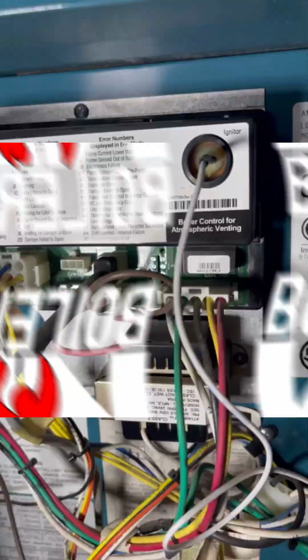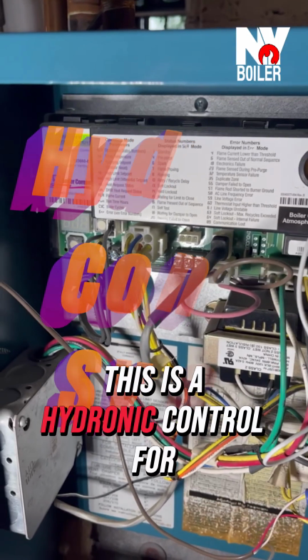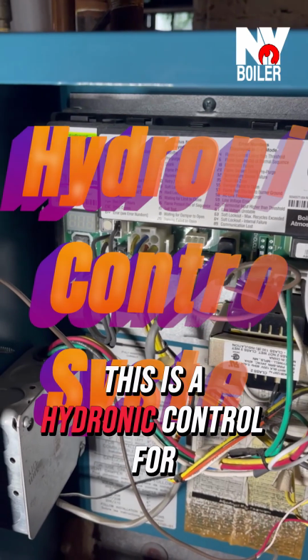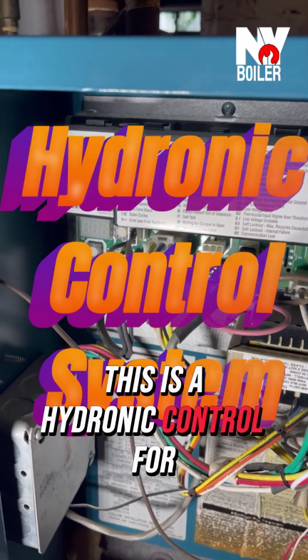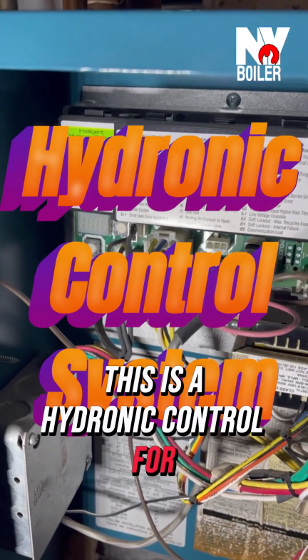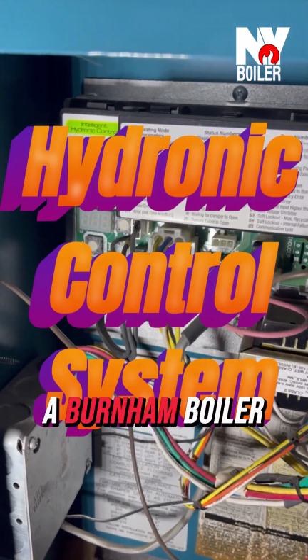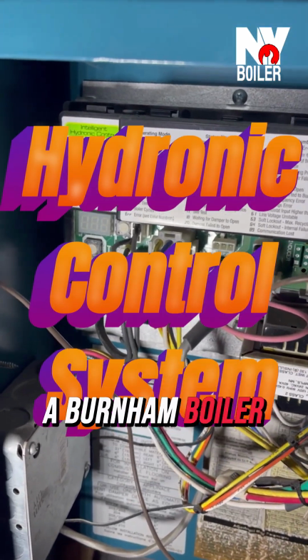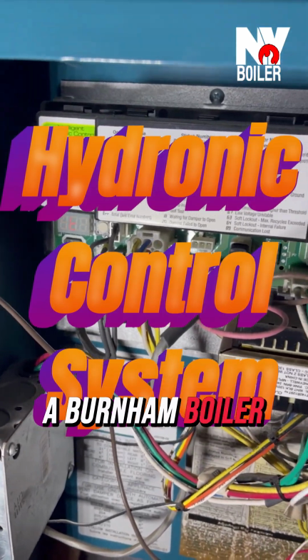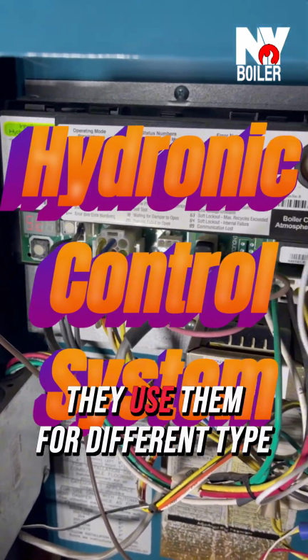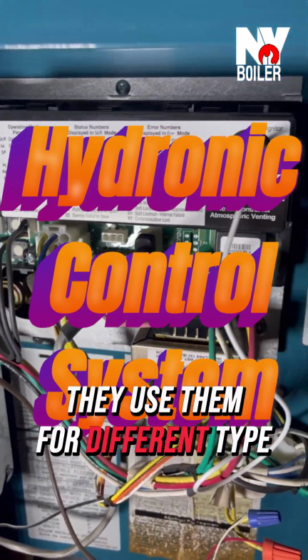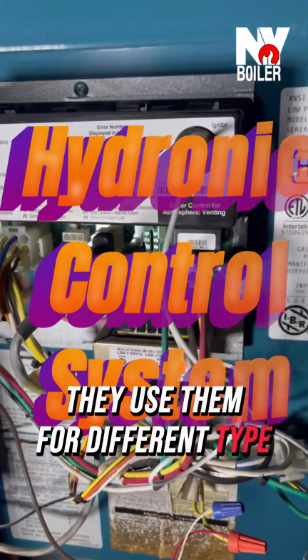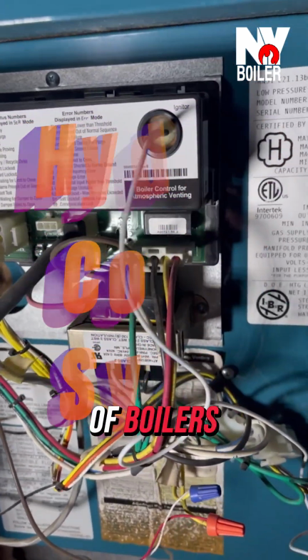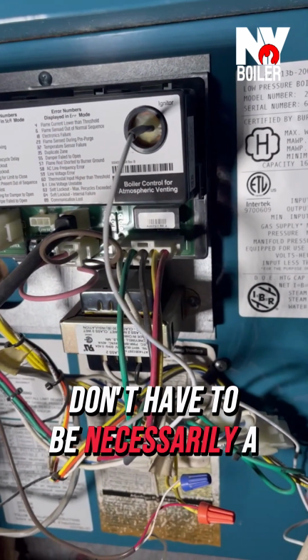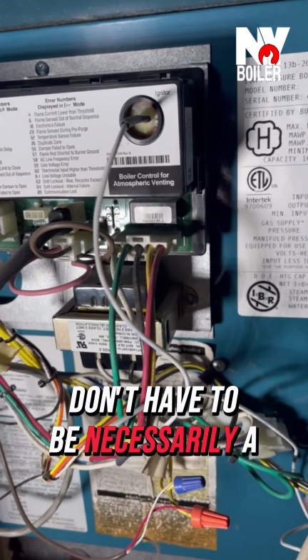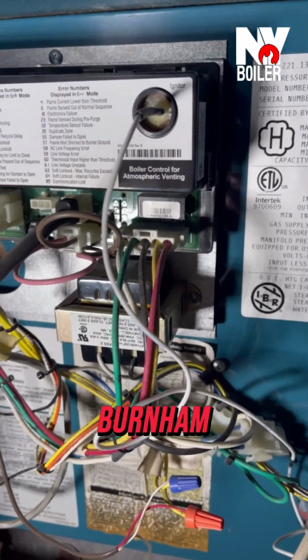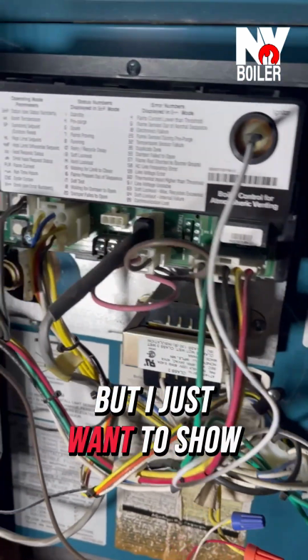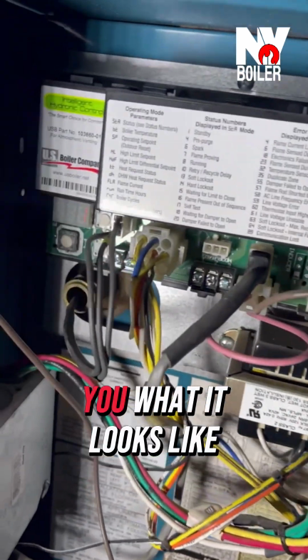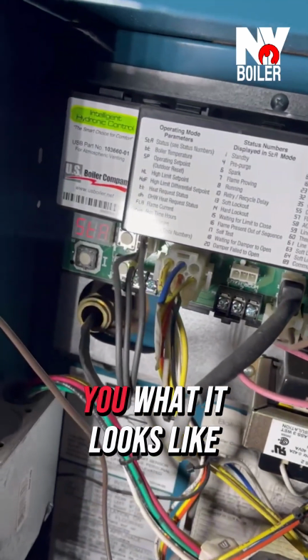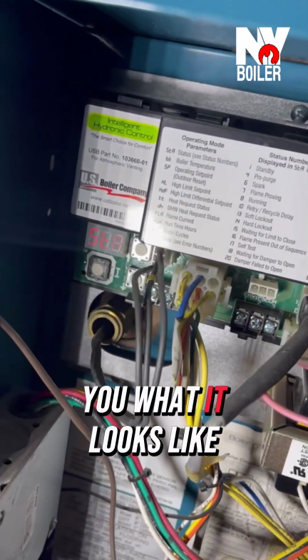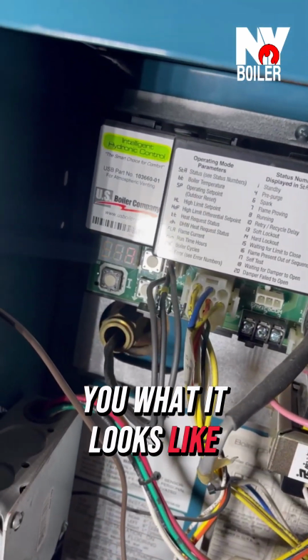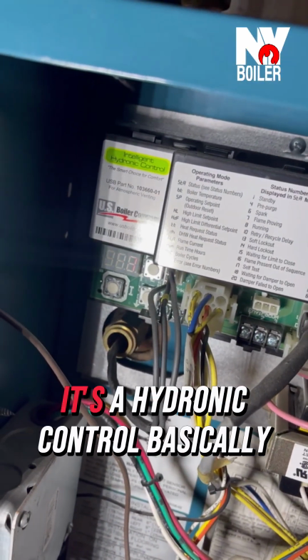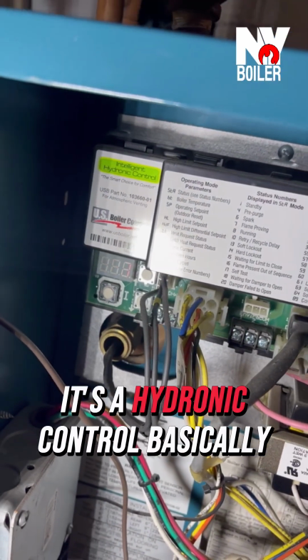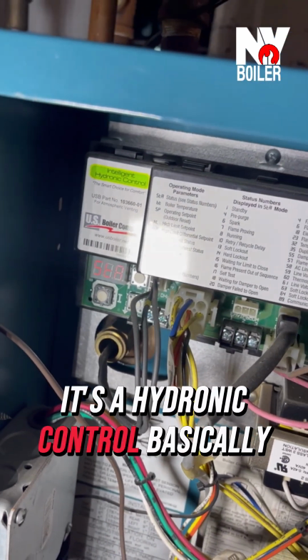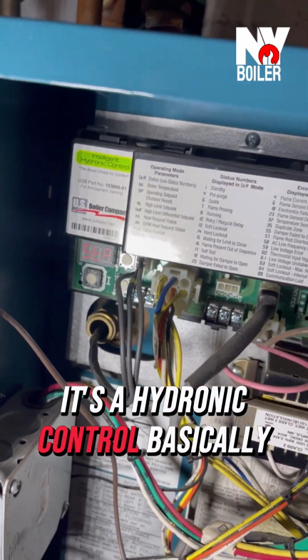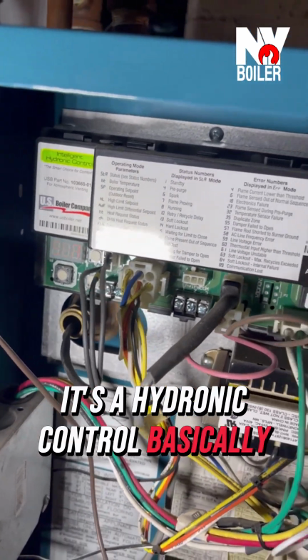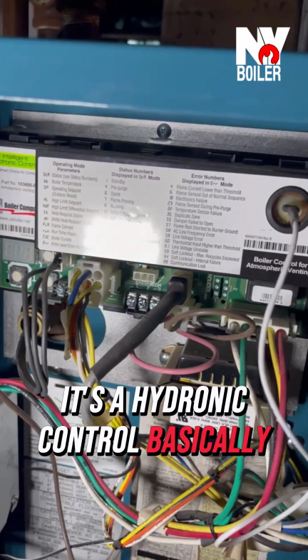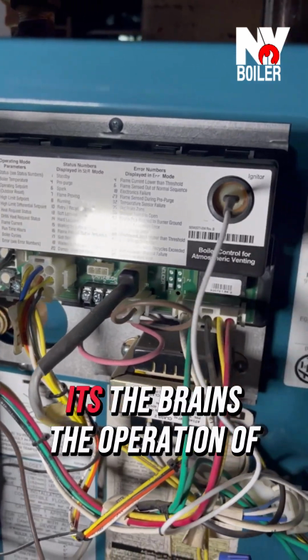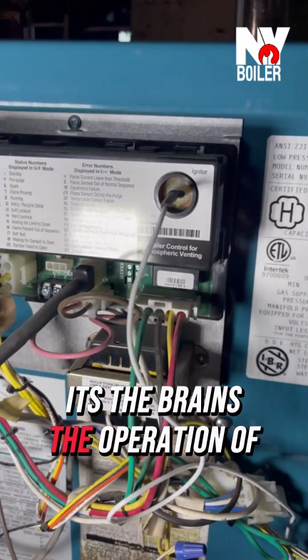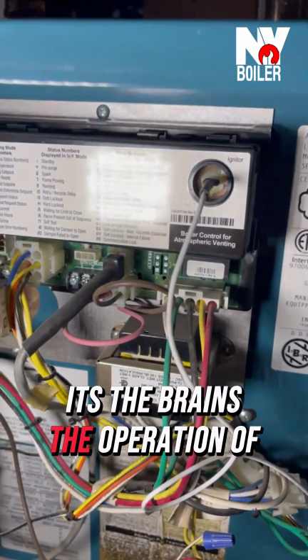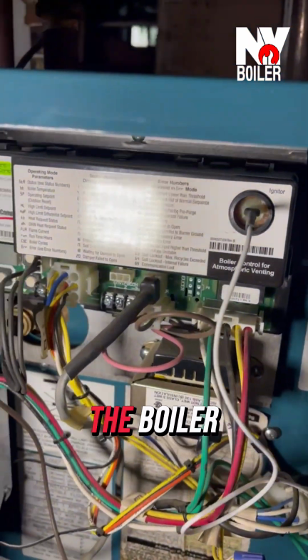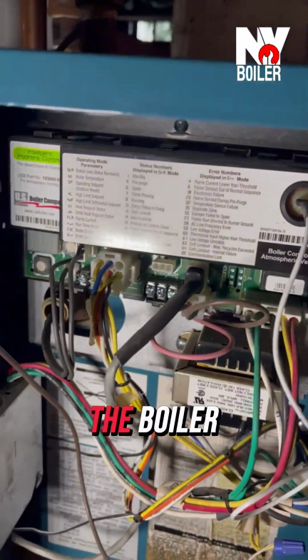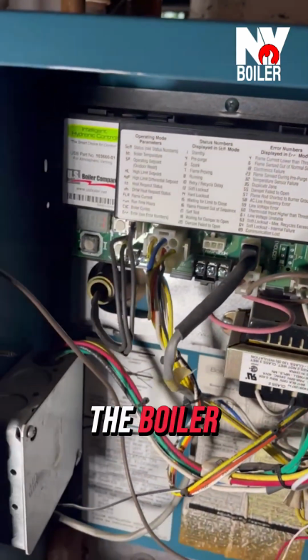This is a hydronic control for a Burnham boiler. They use them for different types of boilers — it doesn't have to be necessarily a Burnham — but I just want to show you what it looks like. It's a hydronic control. Basically, this is the brains and the operation of the boiler.